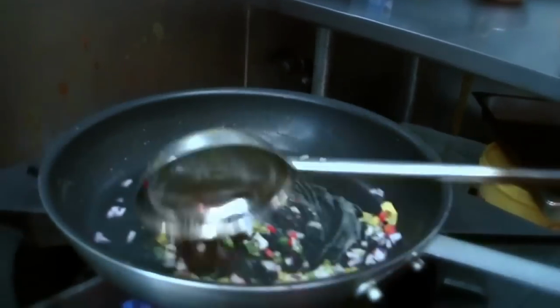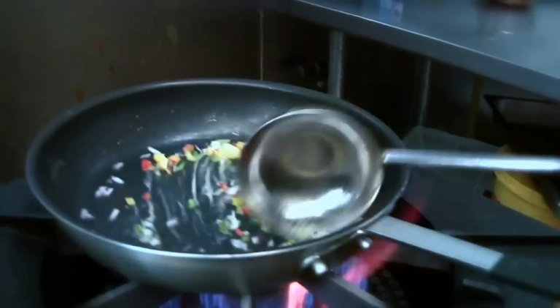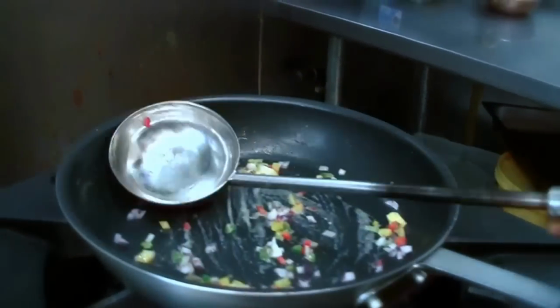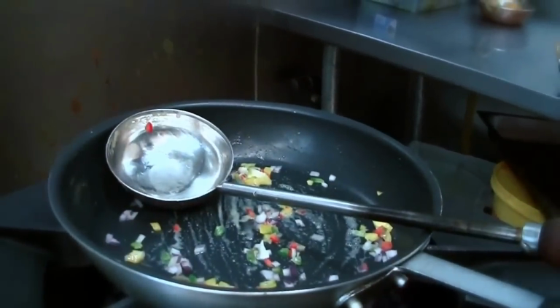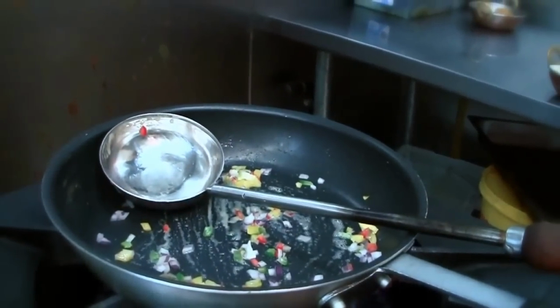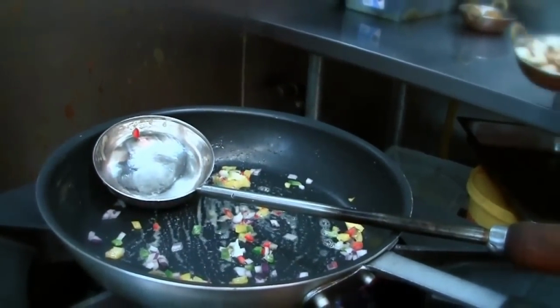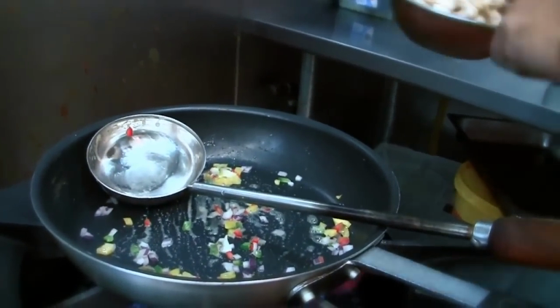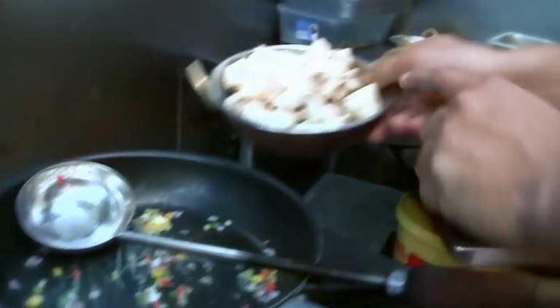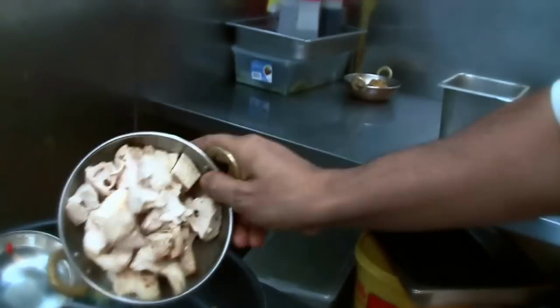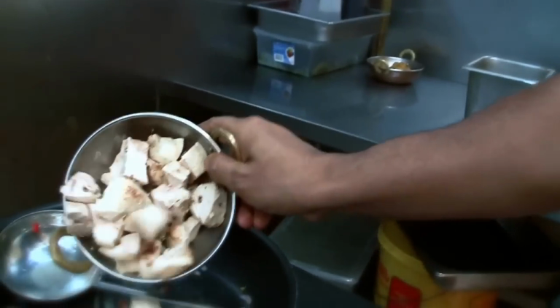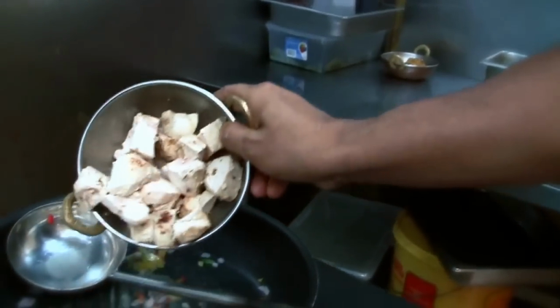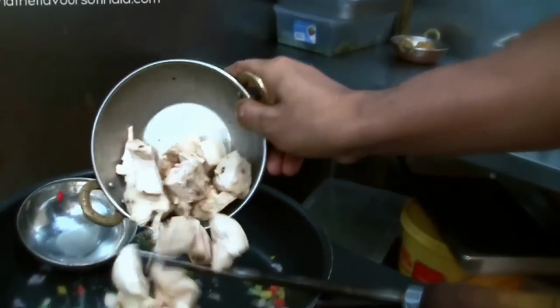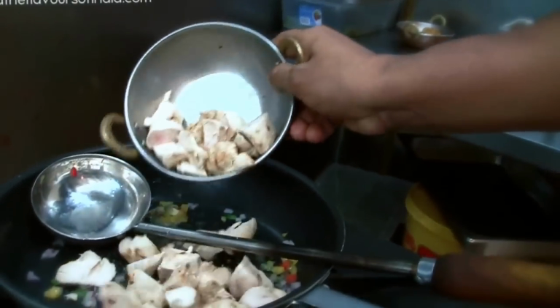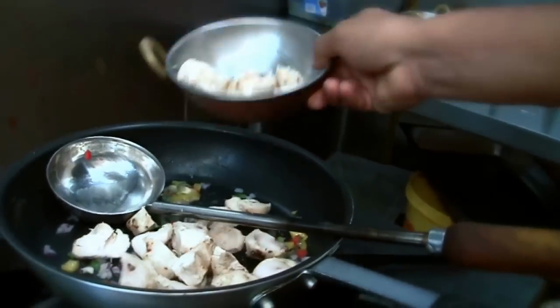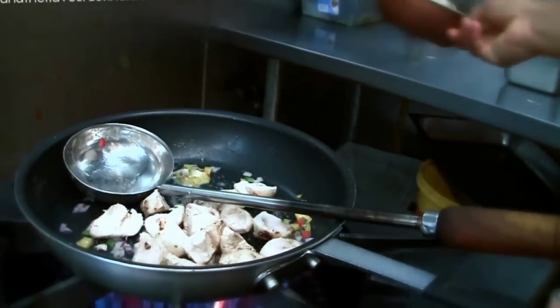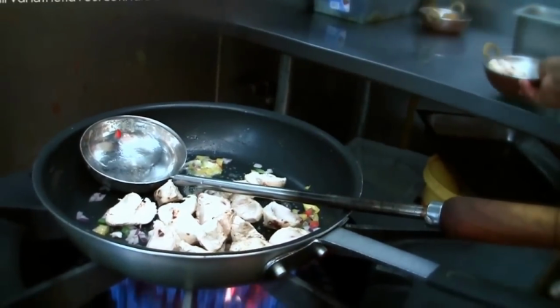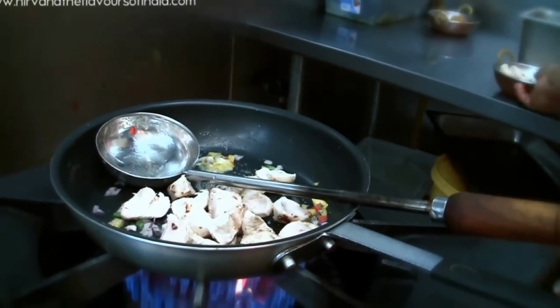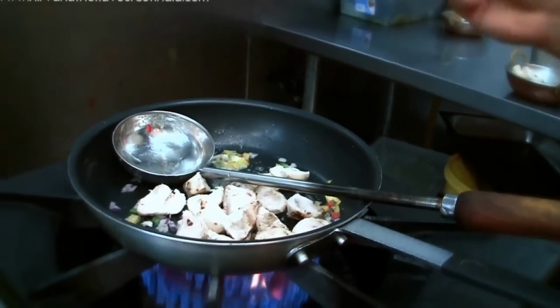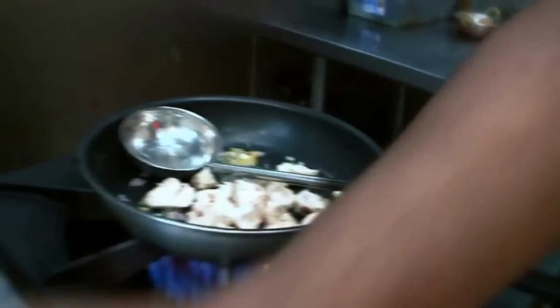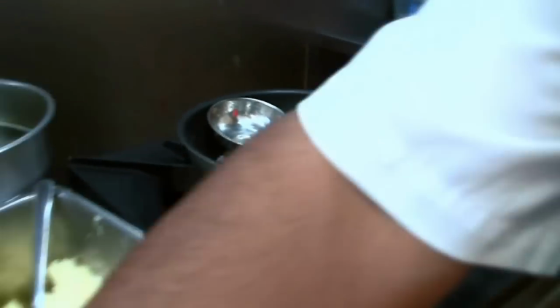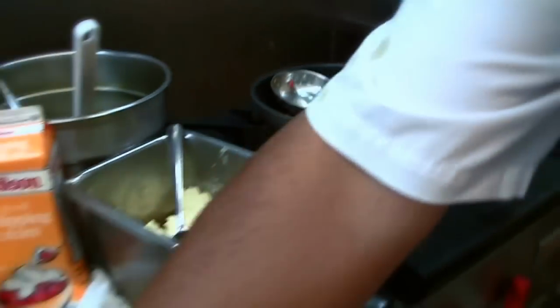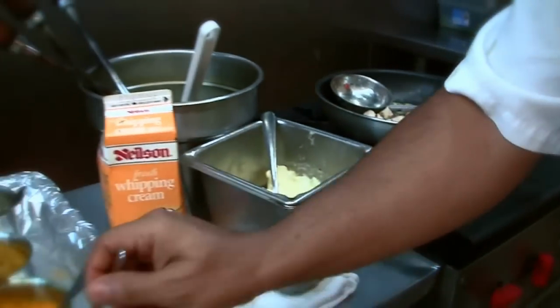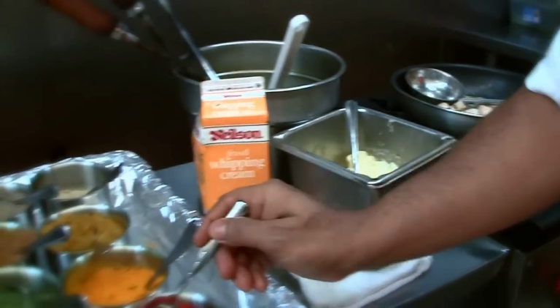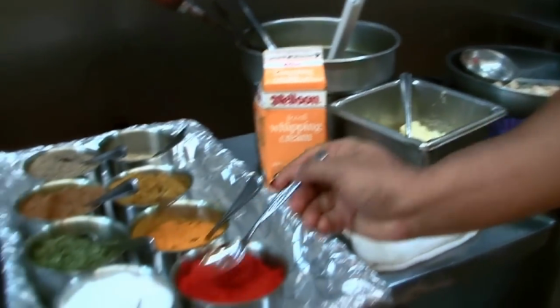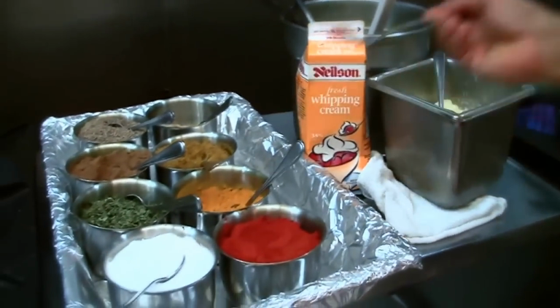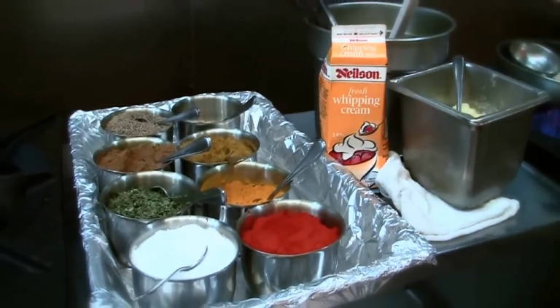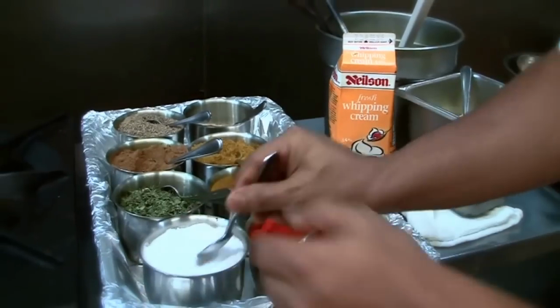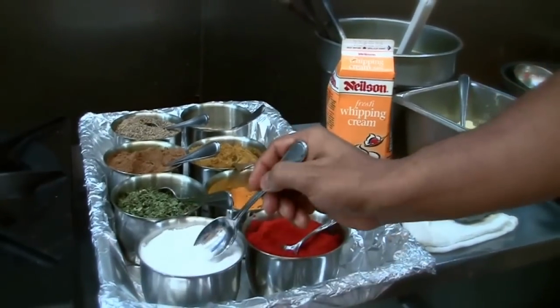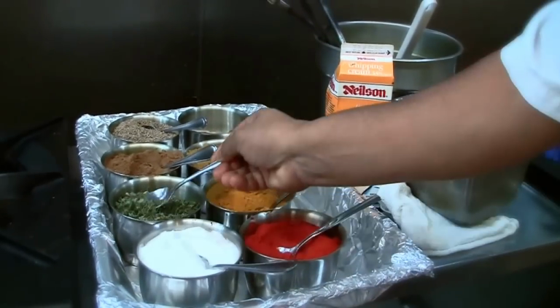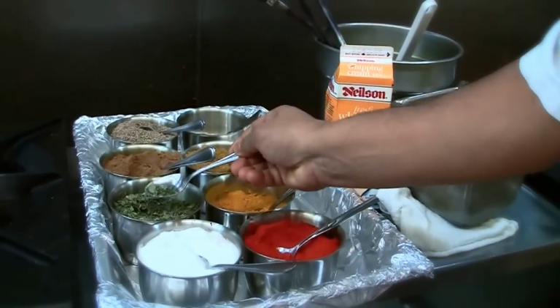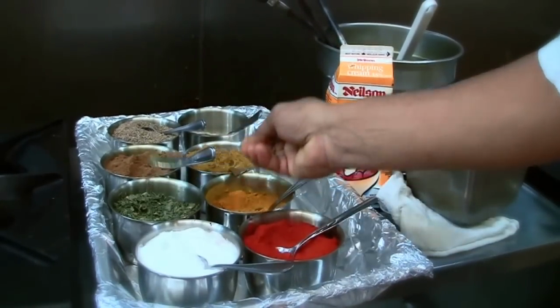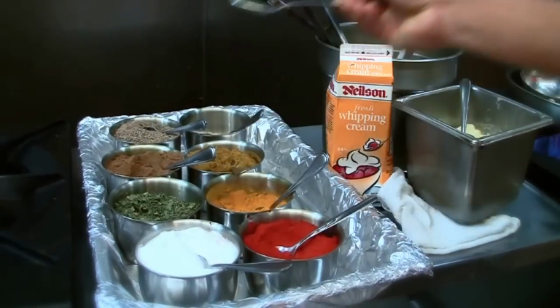After that, we put in the roast chicken from the tandoor. Then we add some spices like red chili powder, salt, and dry fenugreek.